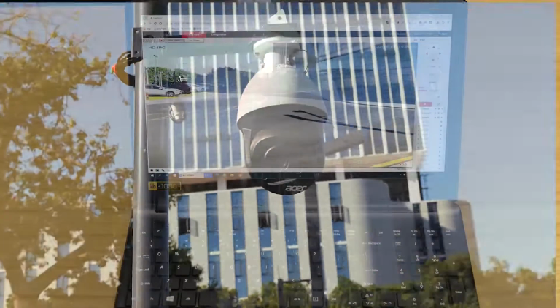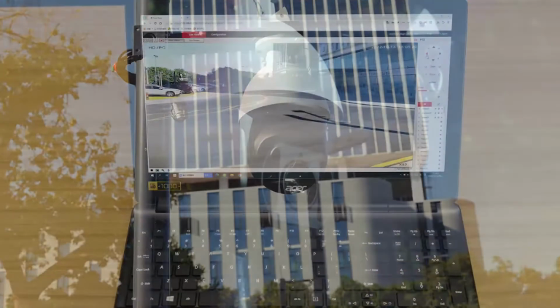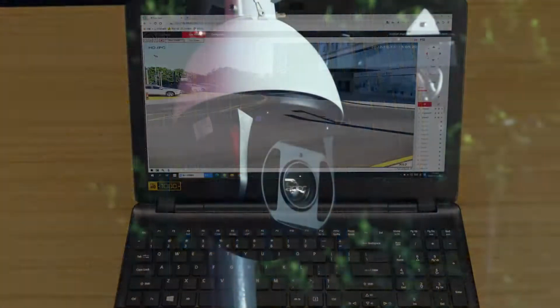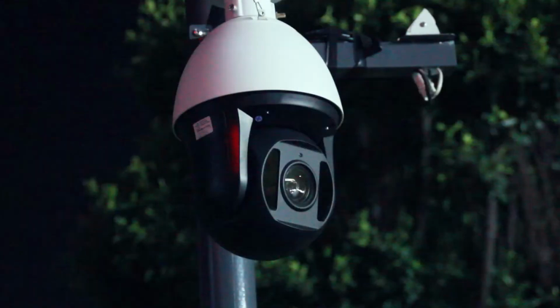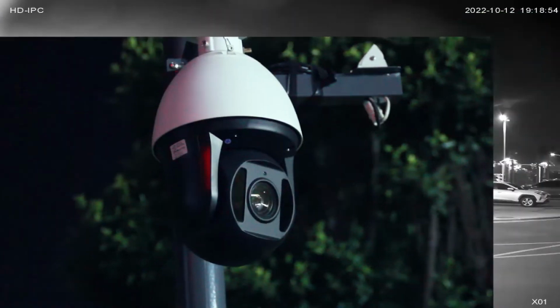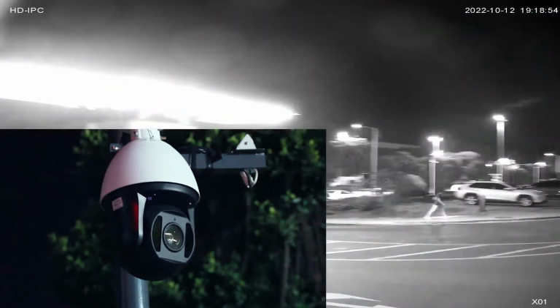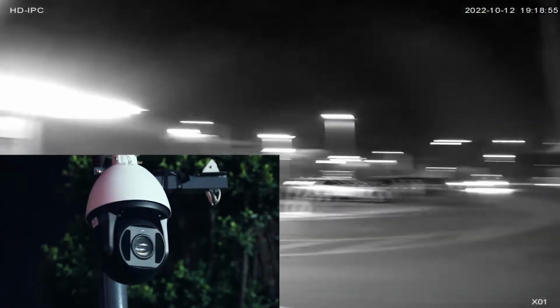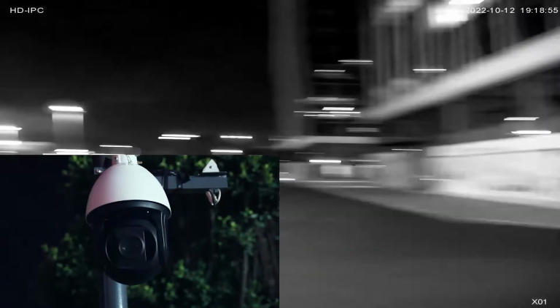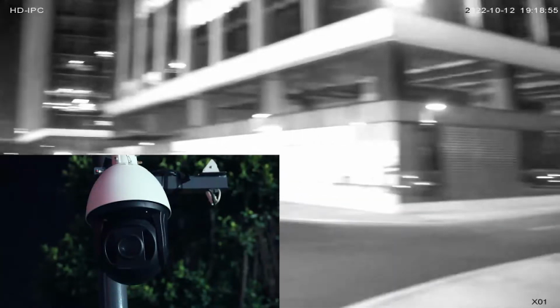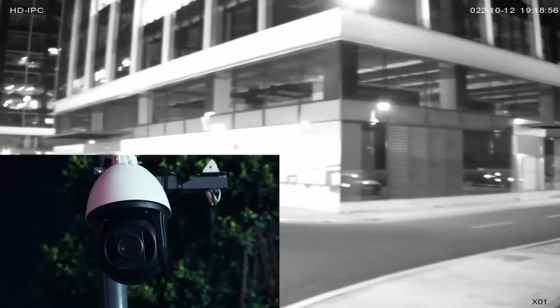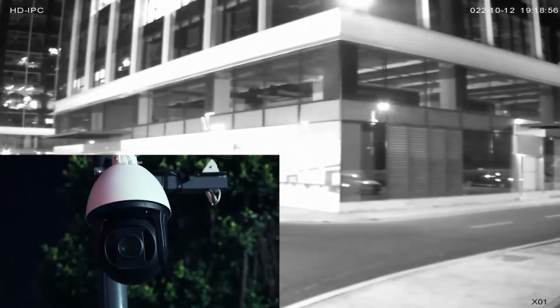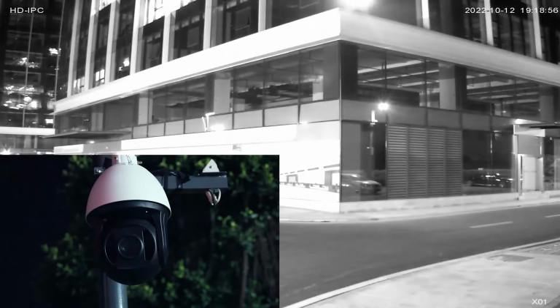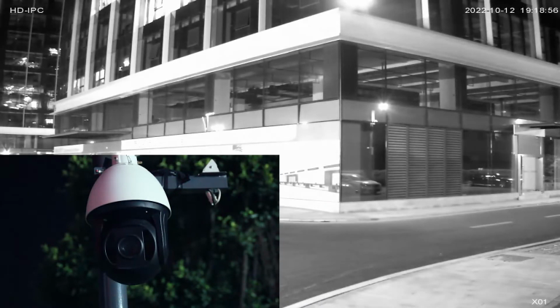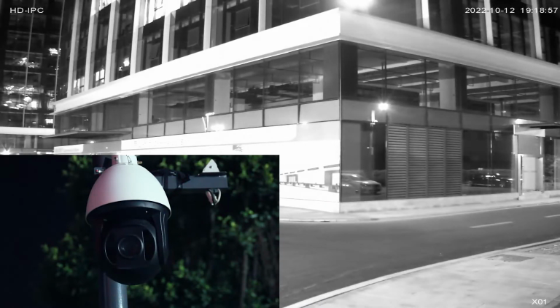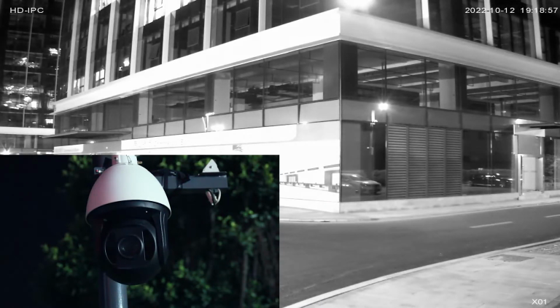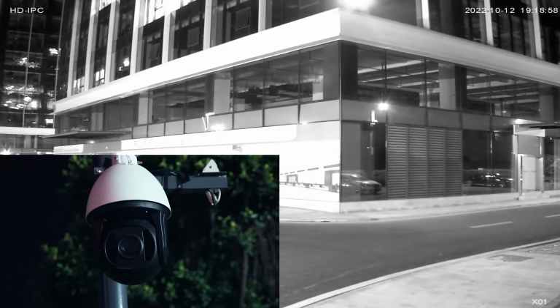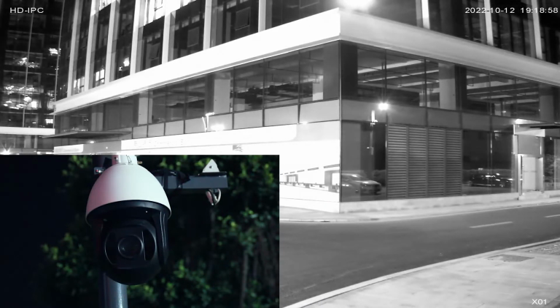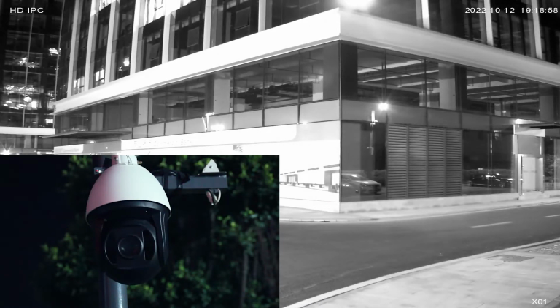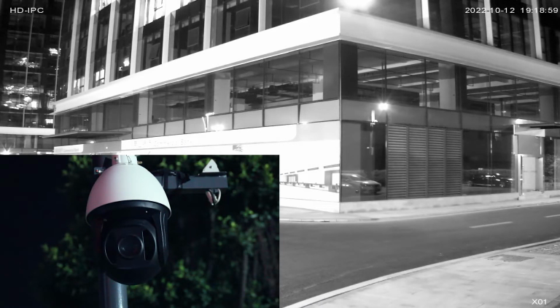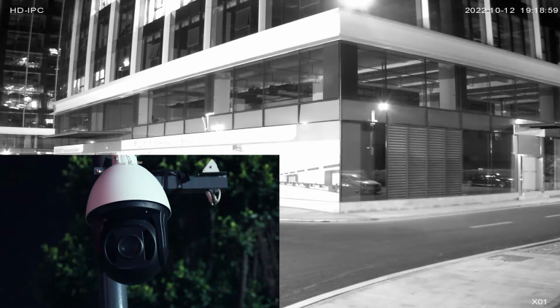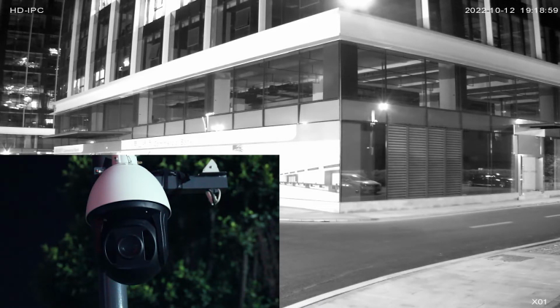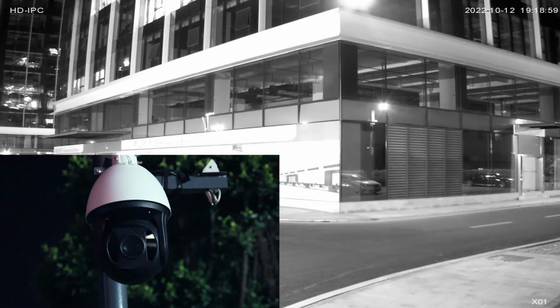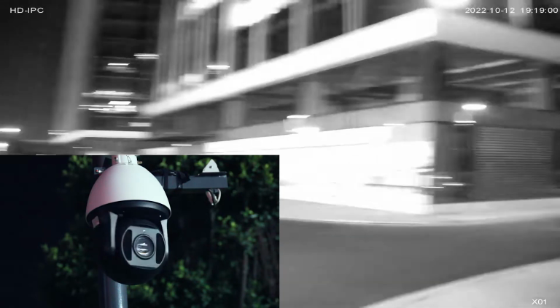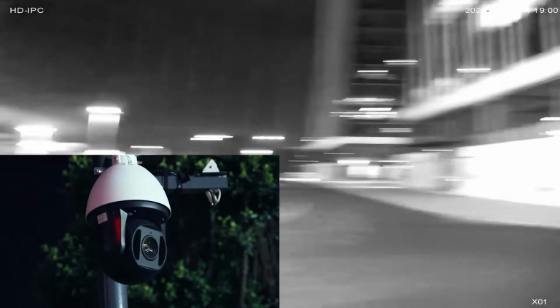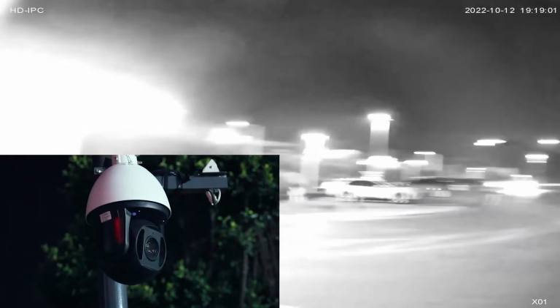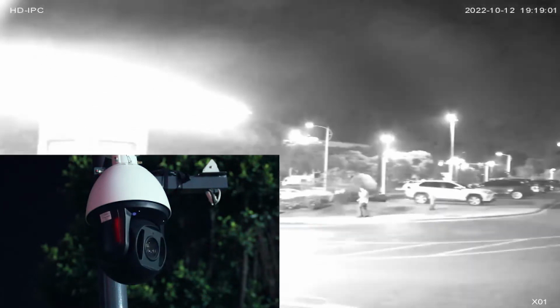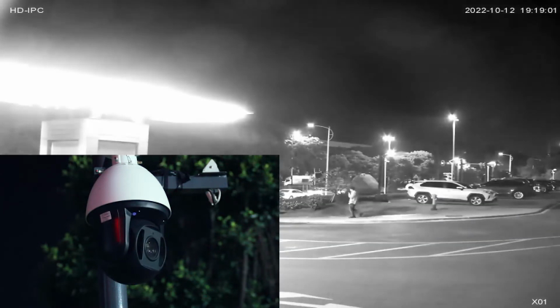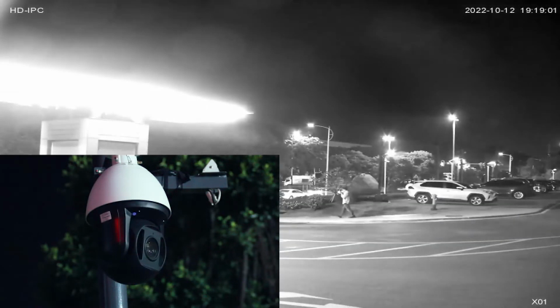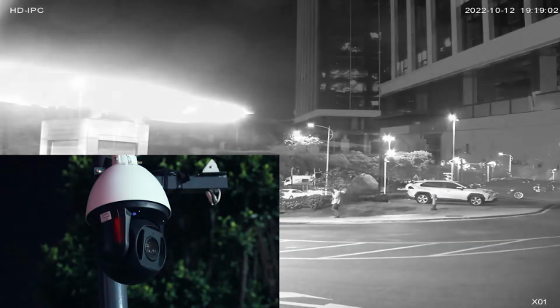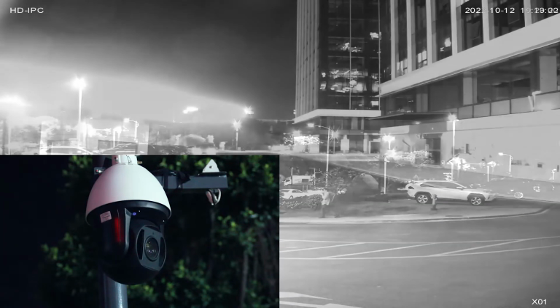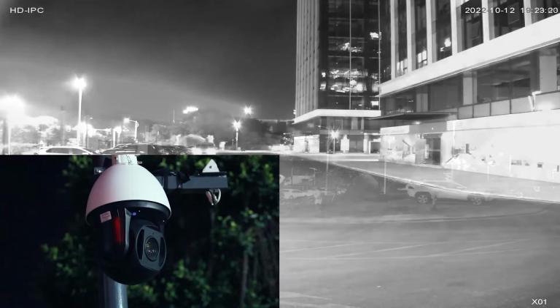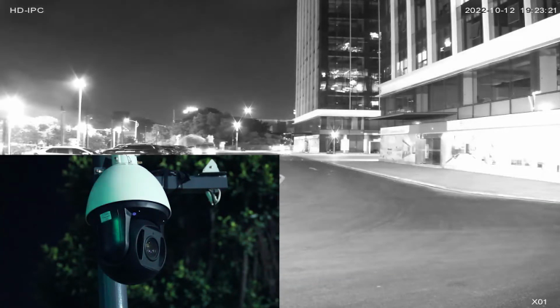Infrared night vision range up to 150 meters. We can see far and clearly.